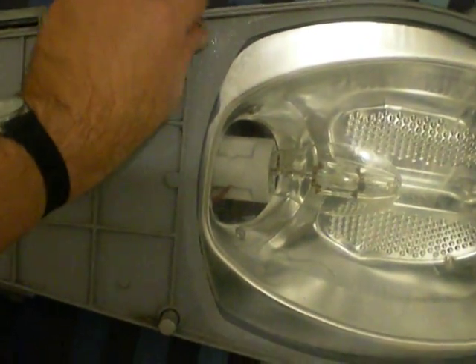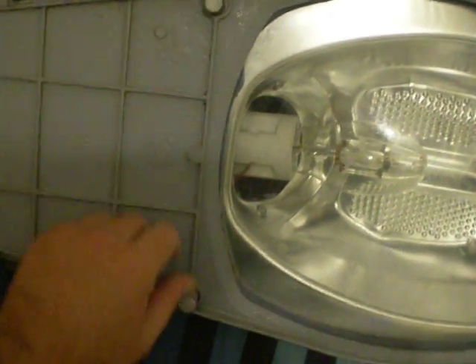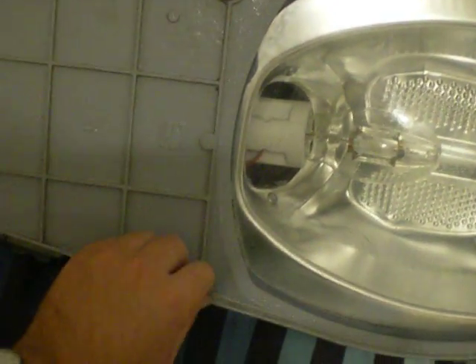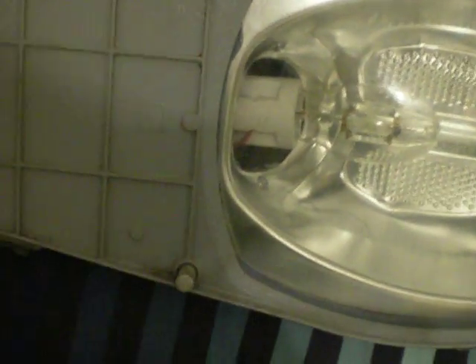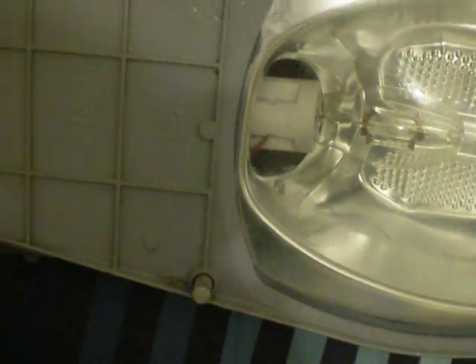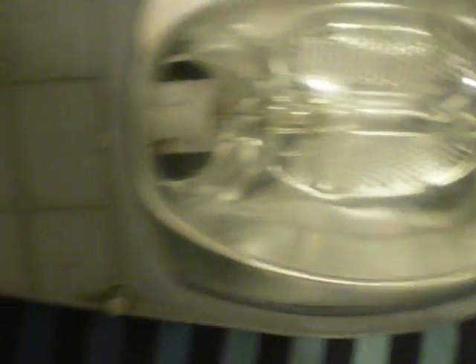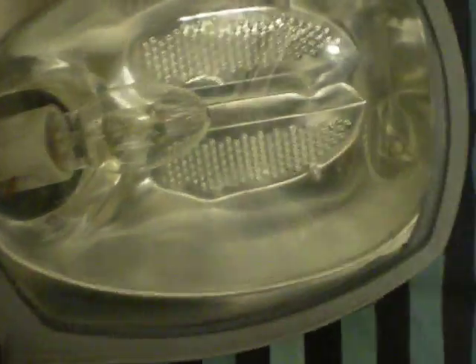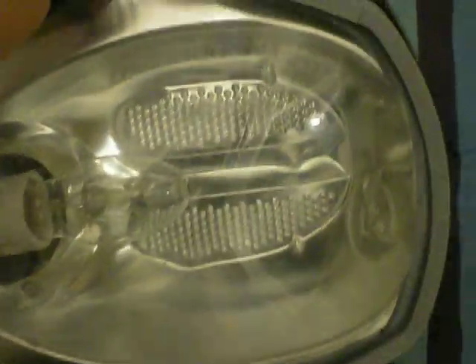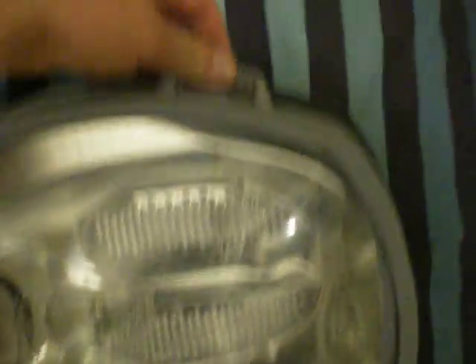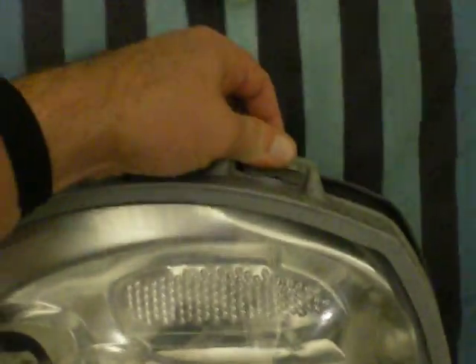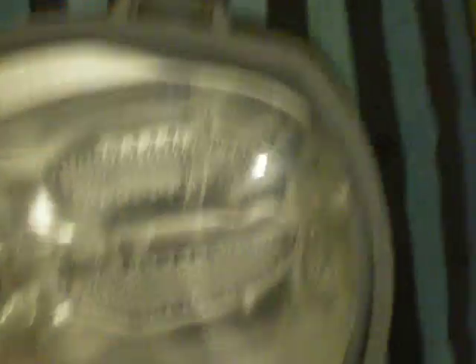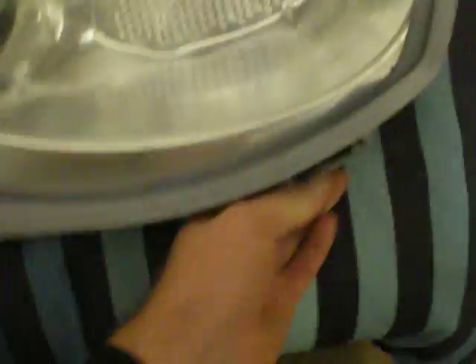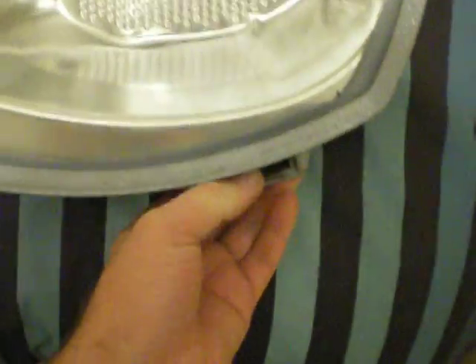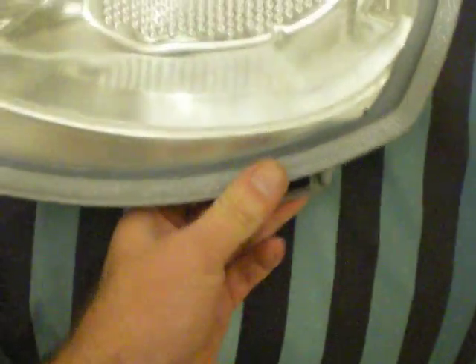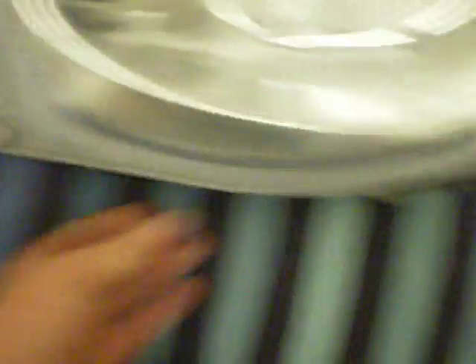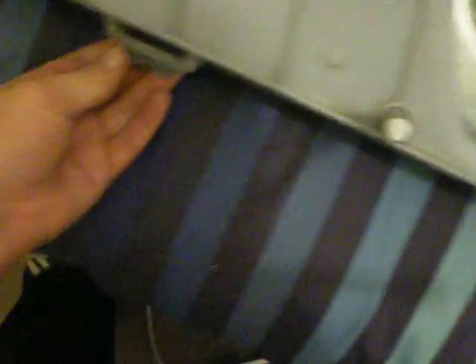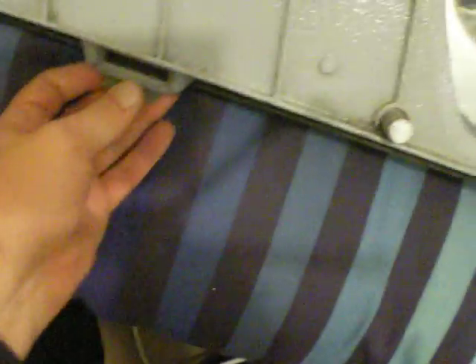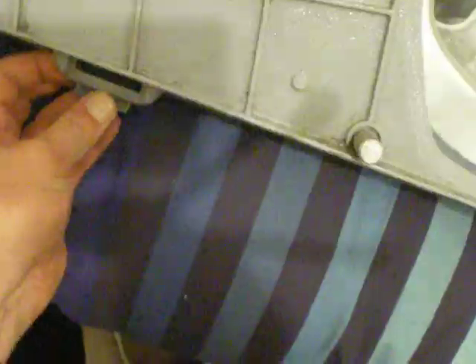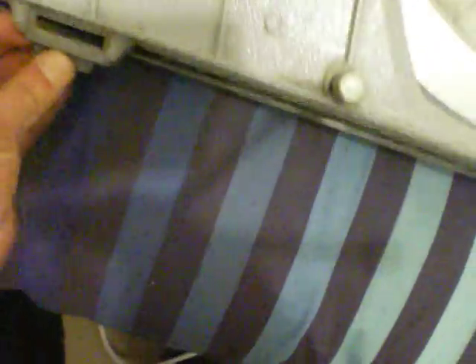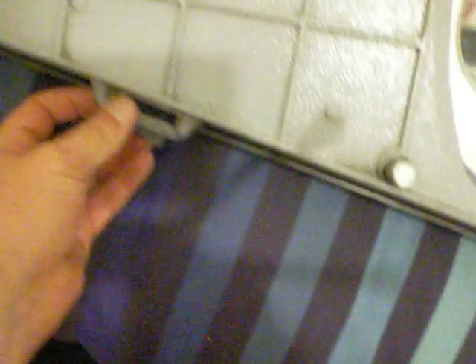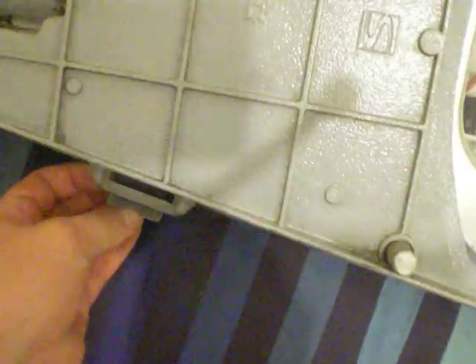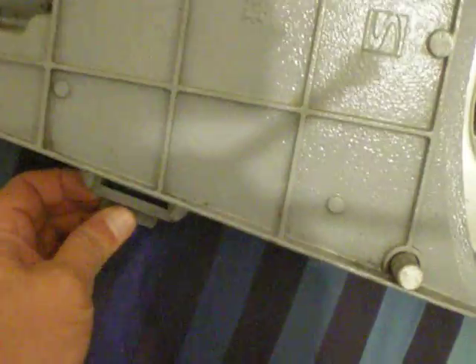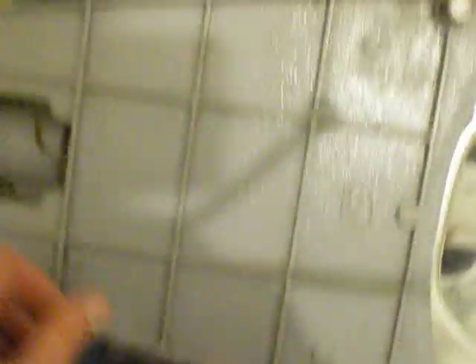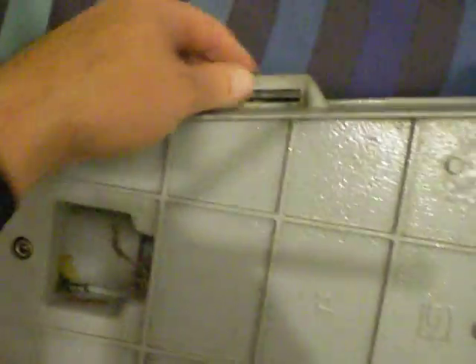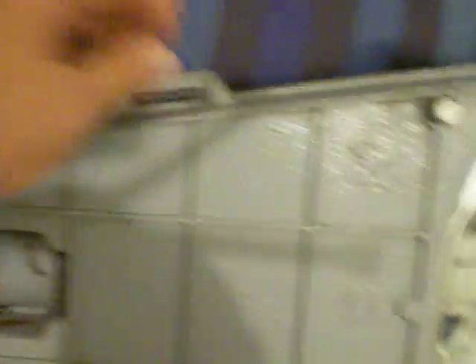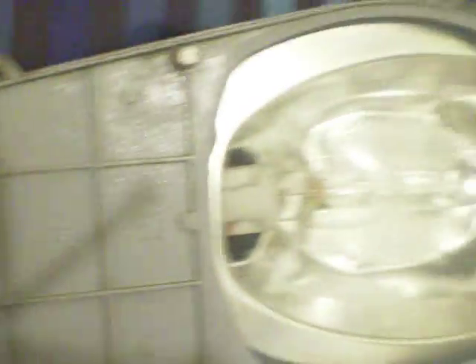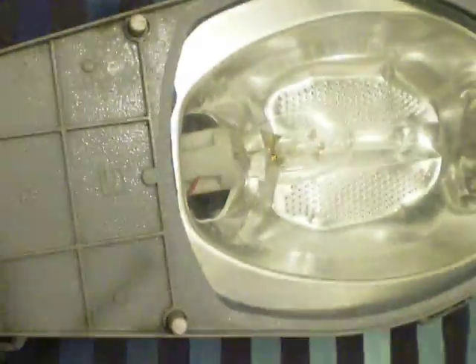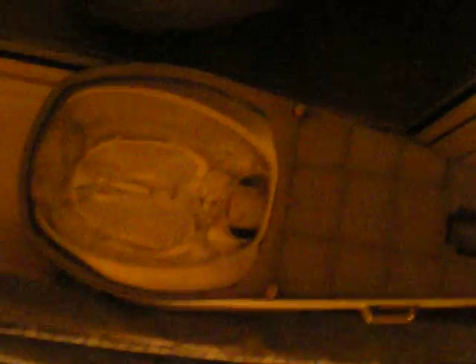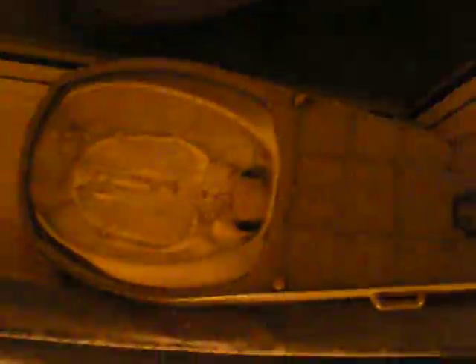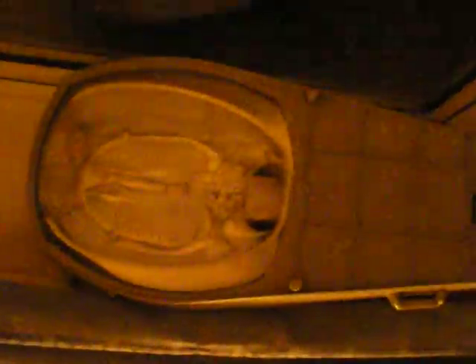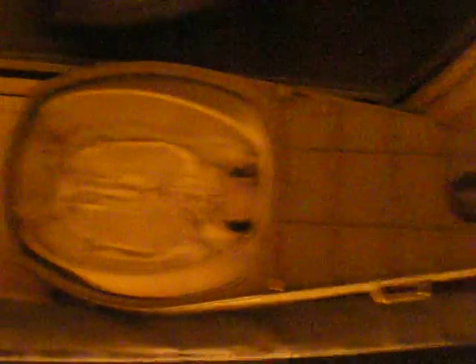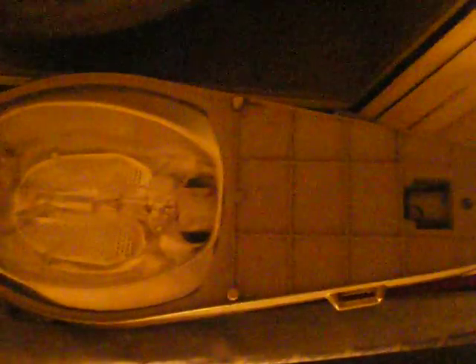You do these caps up when you've got the clips firmly secure. That's the street lamp fitting.